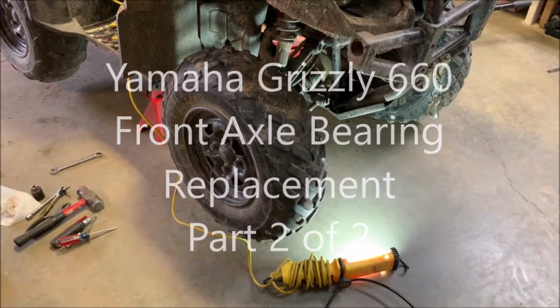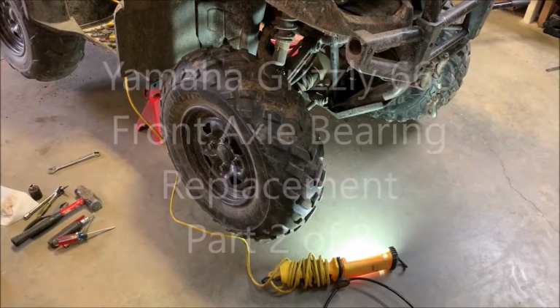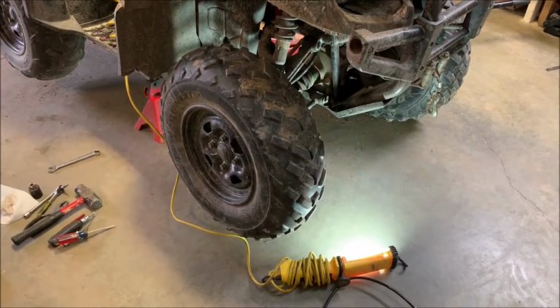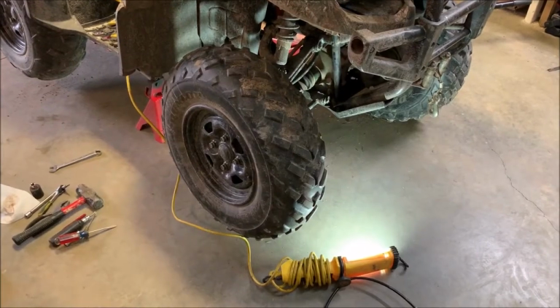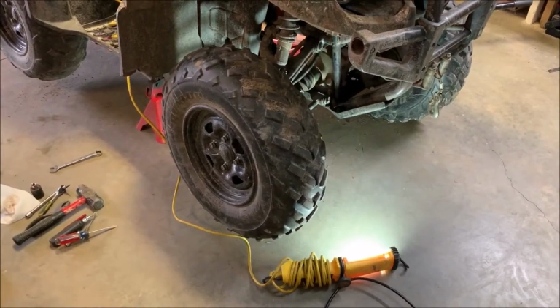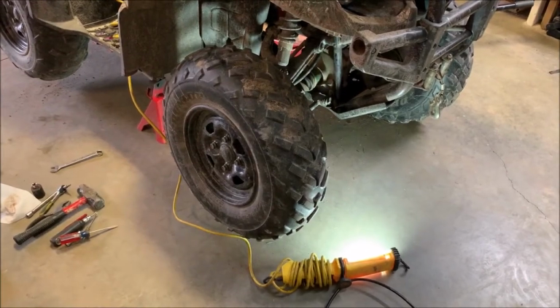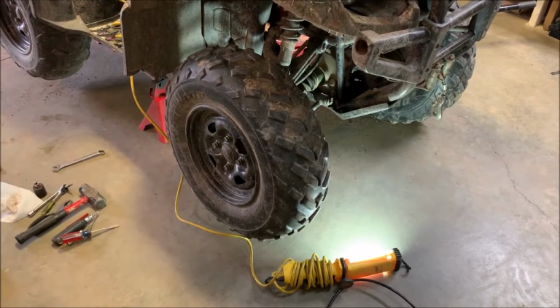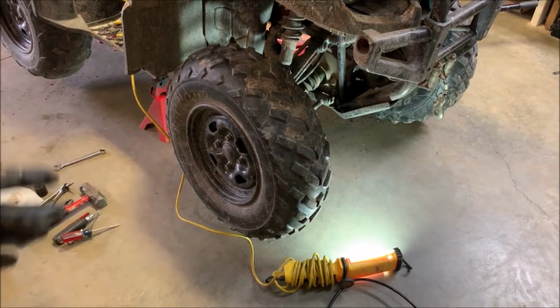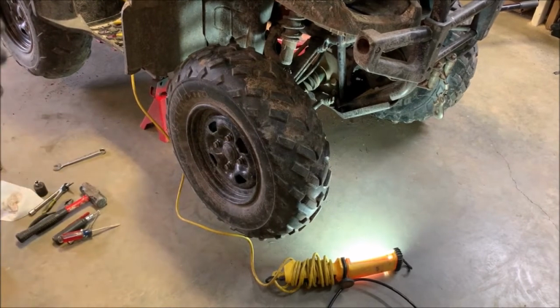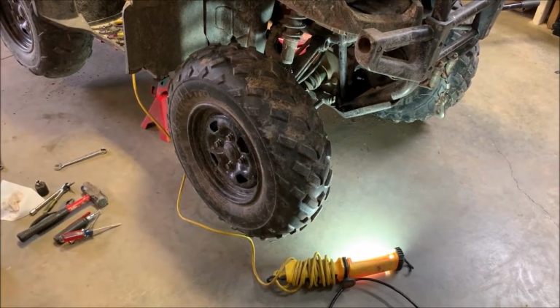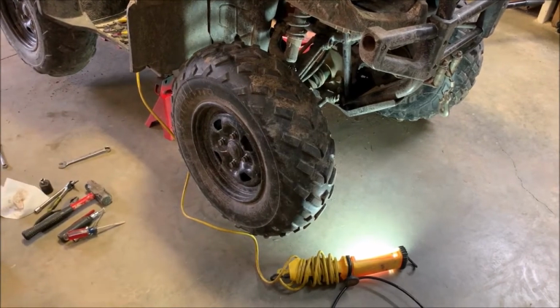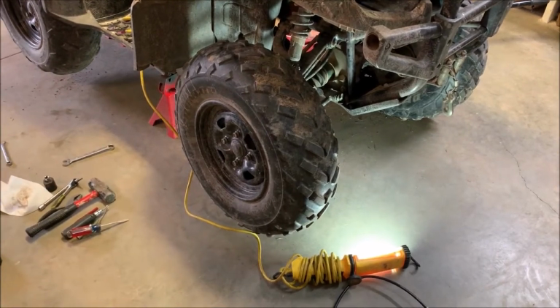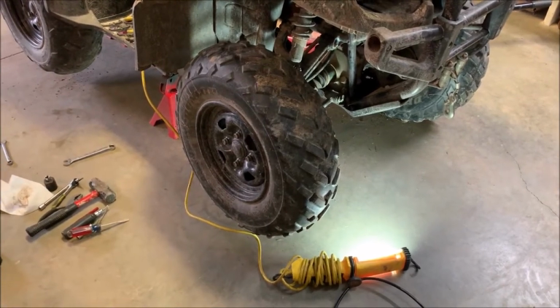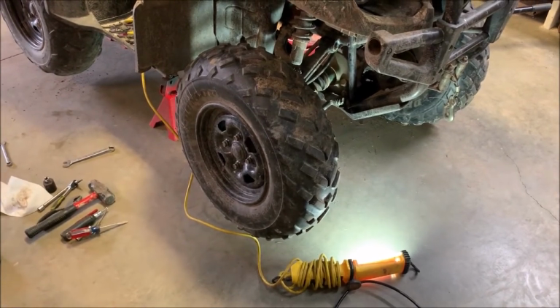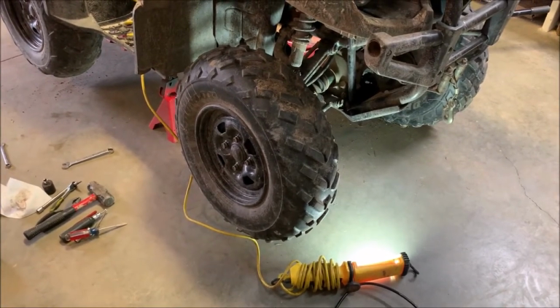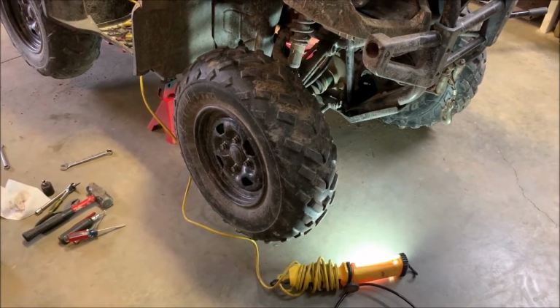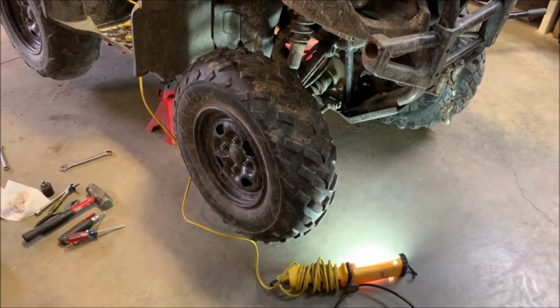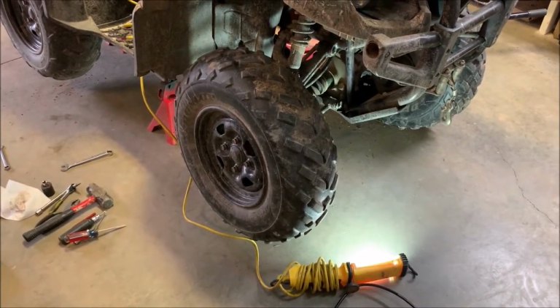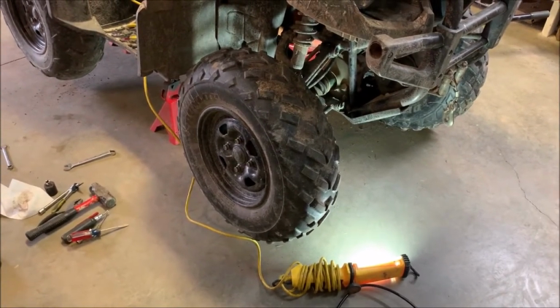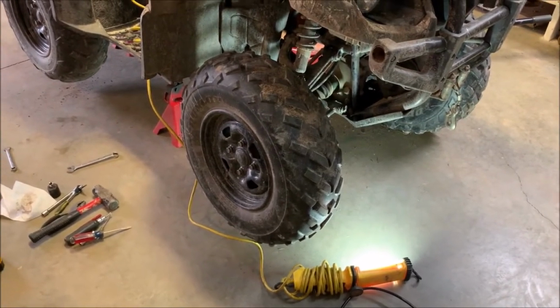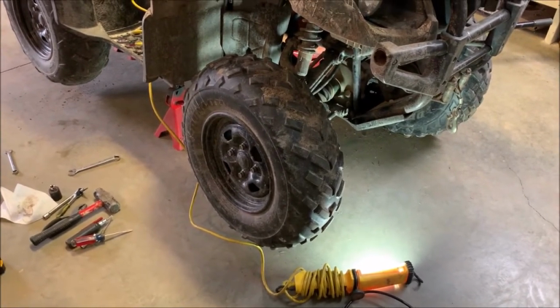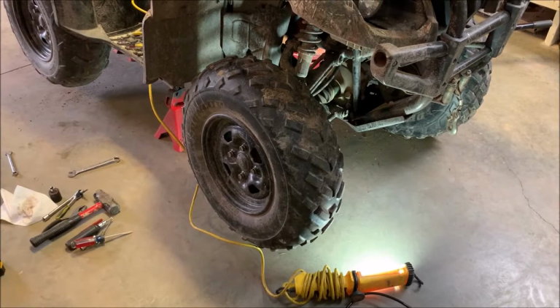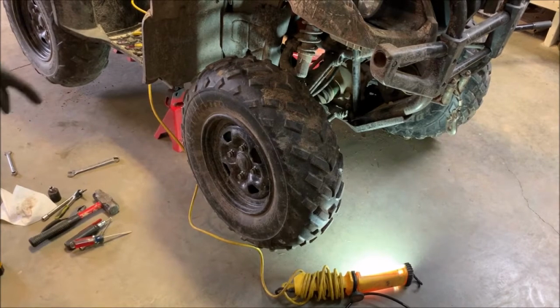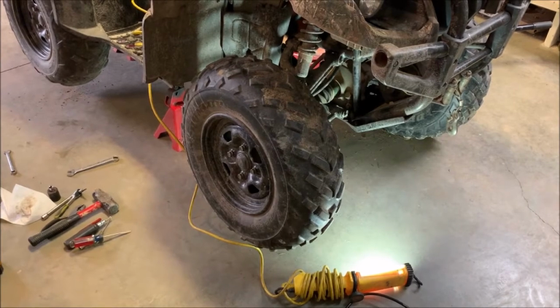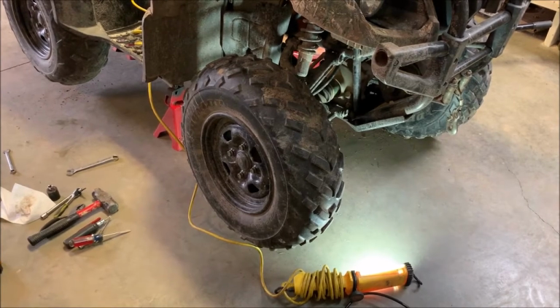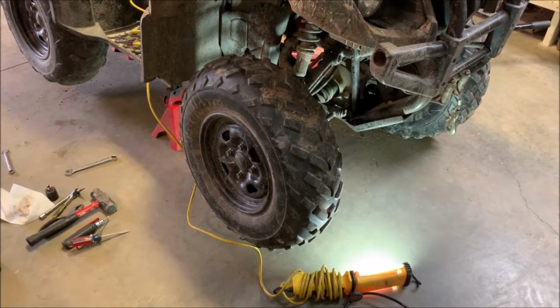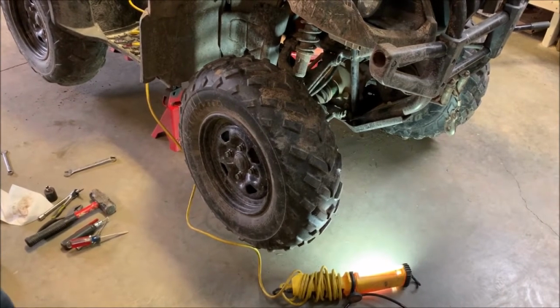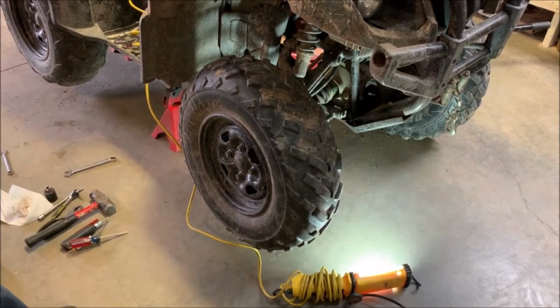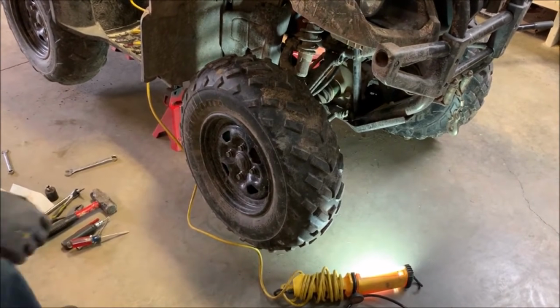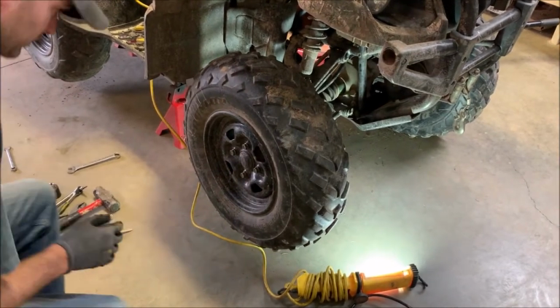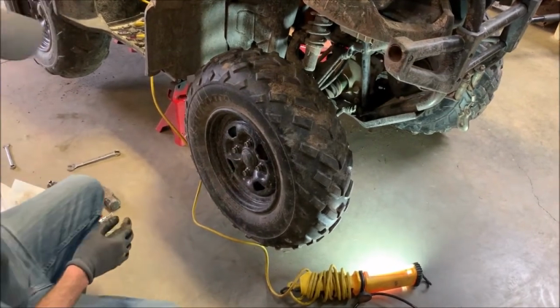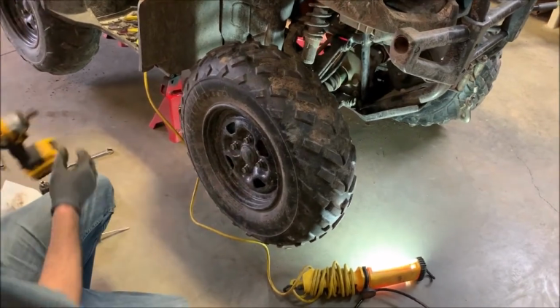All right, now we're going to show you how to do the front. It's a little more involved than the rear. If you're confident enough to do the rear, you can do the front — it just takes a little more time. It's nothing to be scared of.